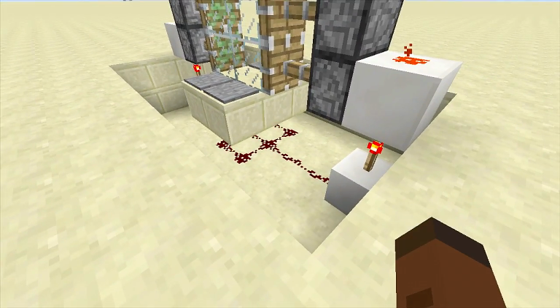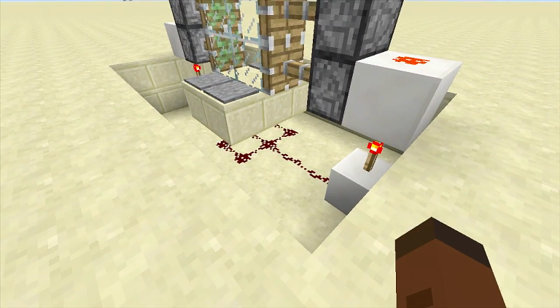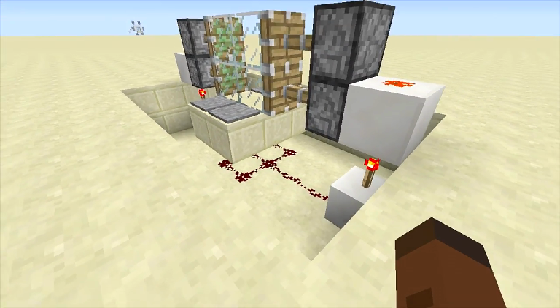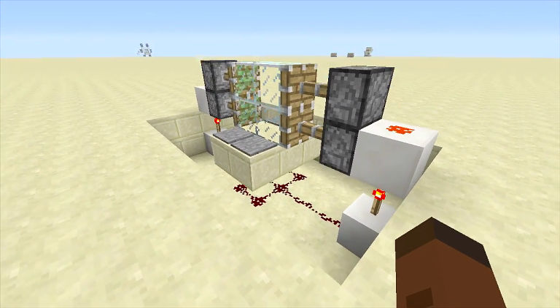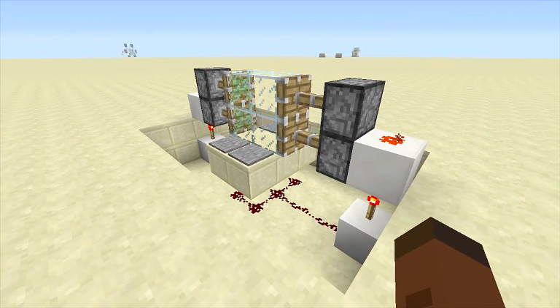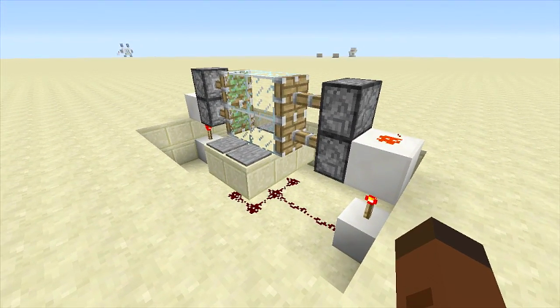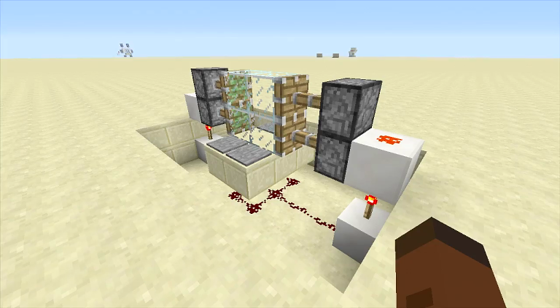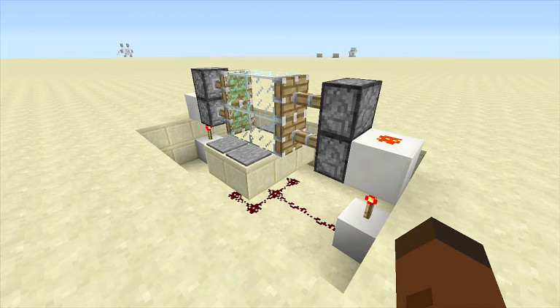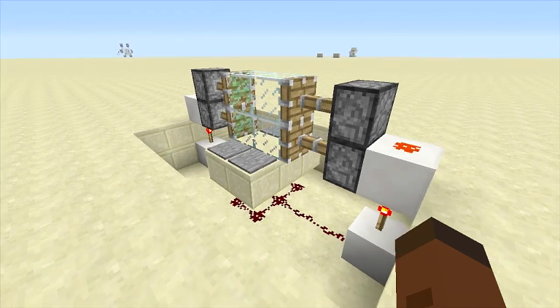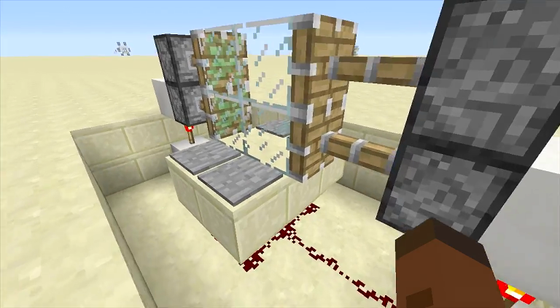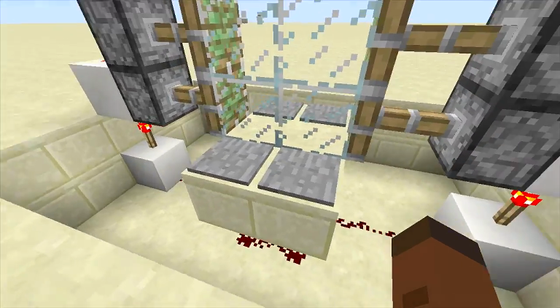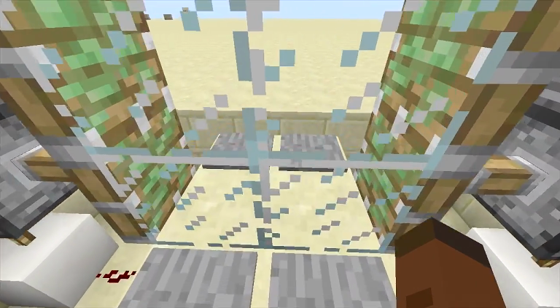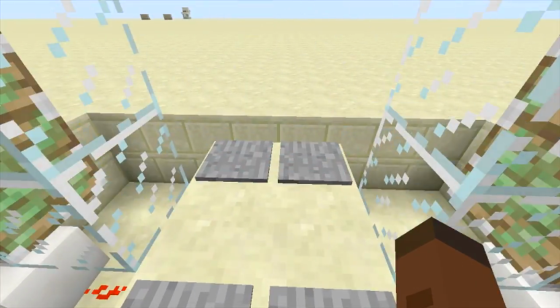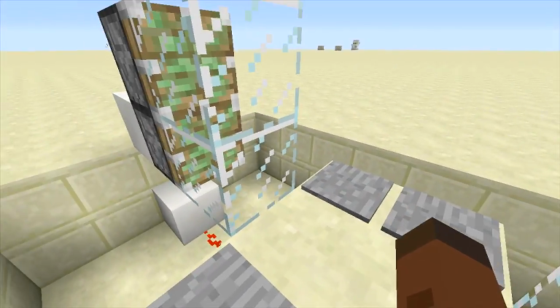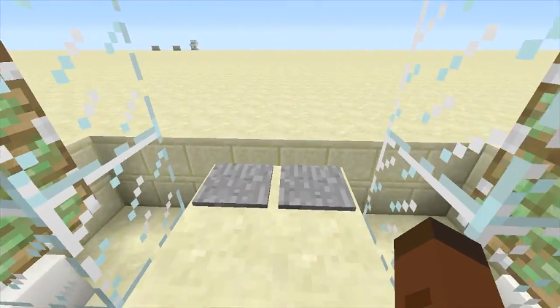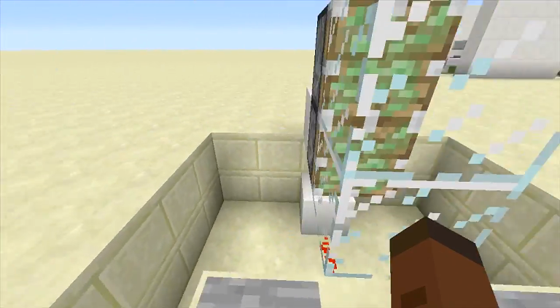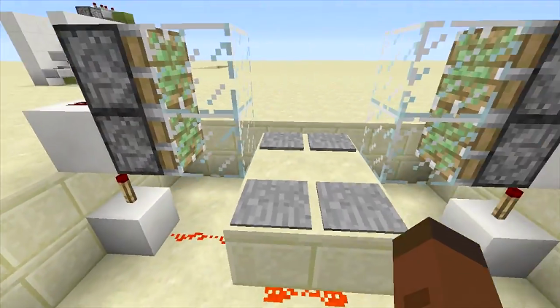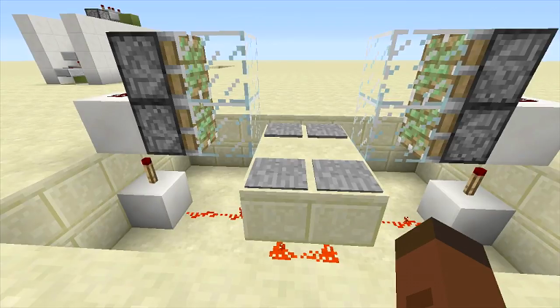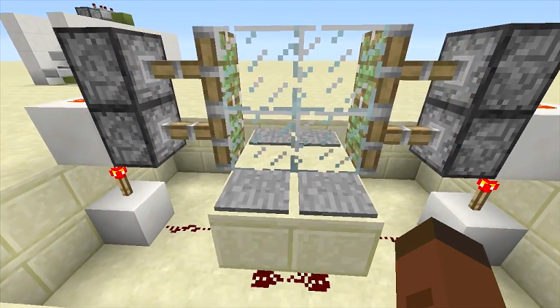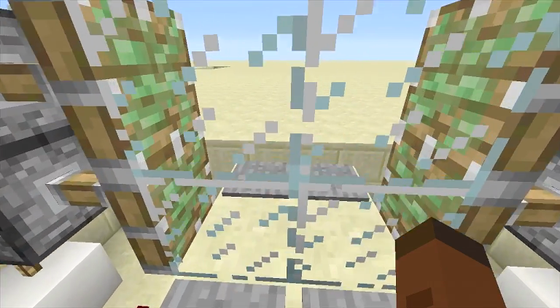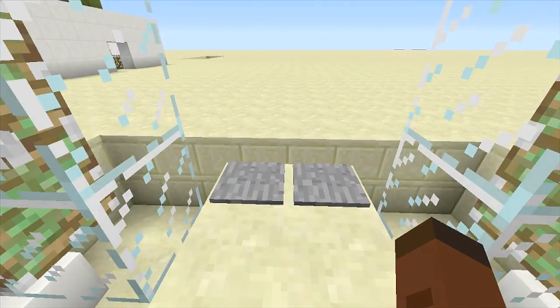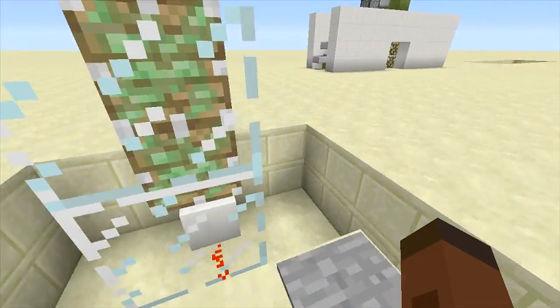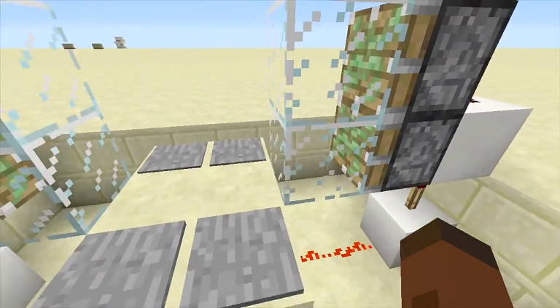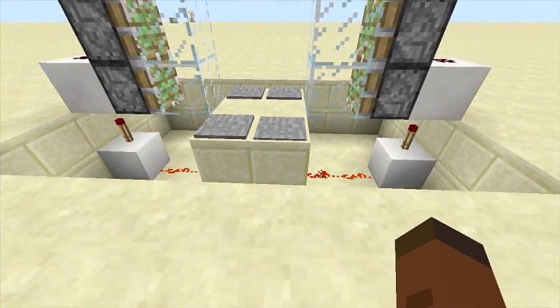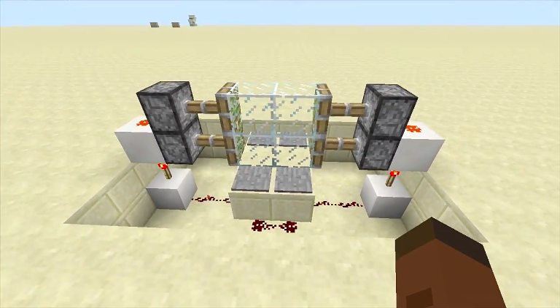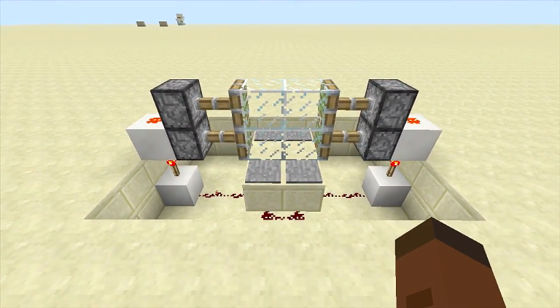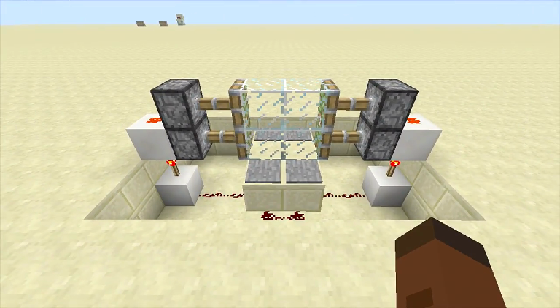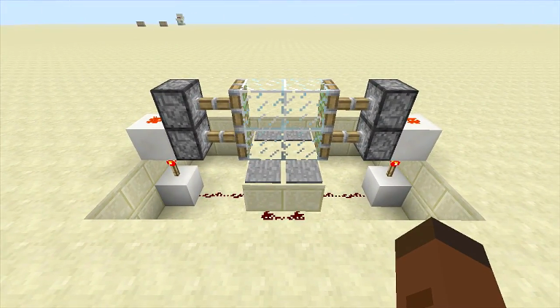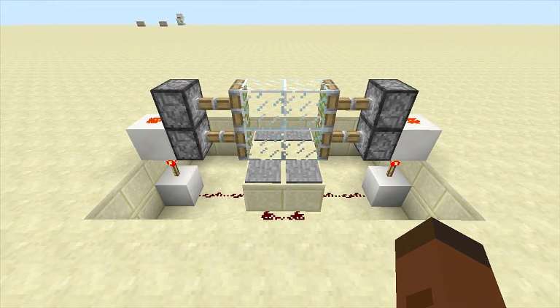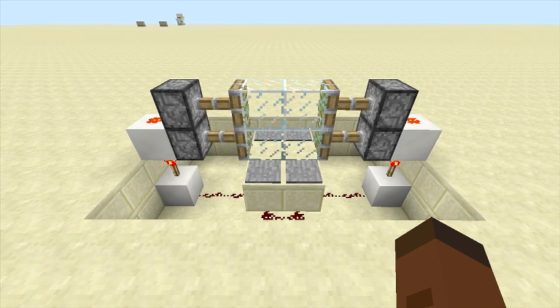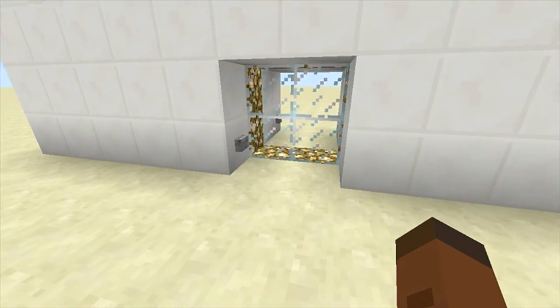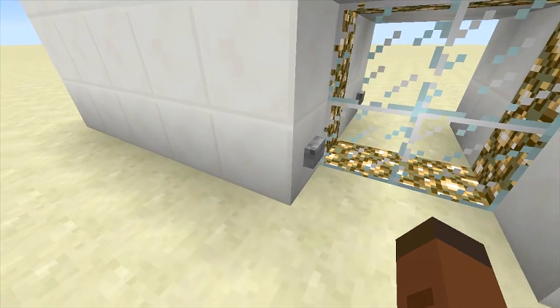I know some subscribers are about to say they know a simpler design — it's actually the first redstone creation I ever built in Minecraft, which got me into redstone, and it is a simple glass piston sliding door. If you don't know how to build this one you can pause the video. There is nothing to this one — click the pressure plates and the glass door opens and closes.